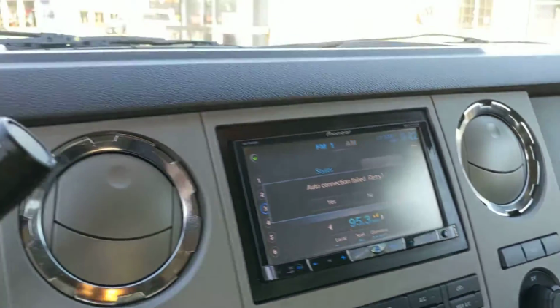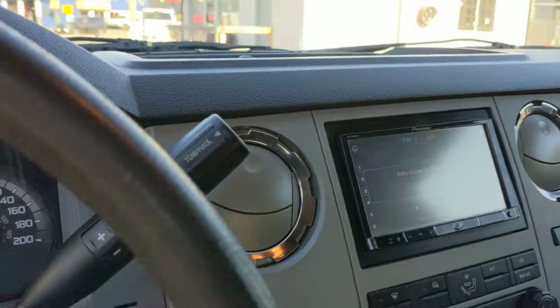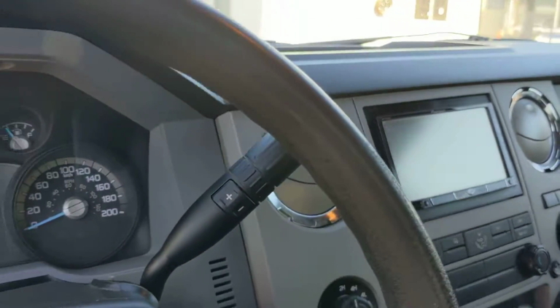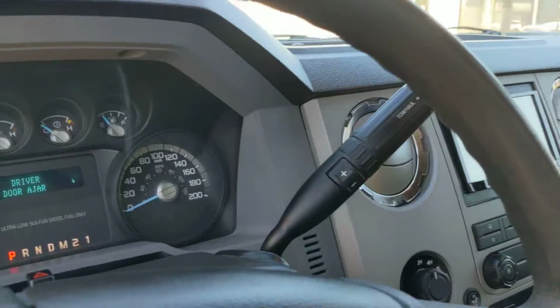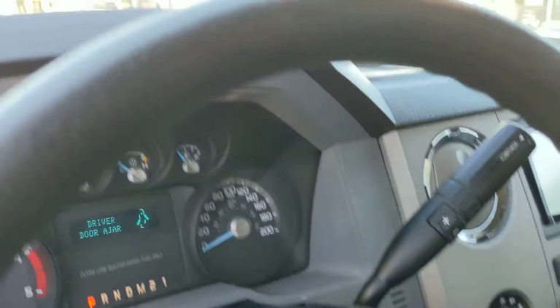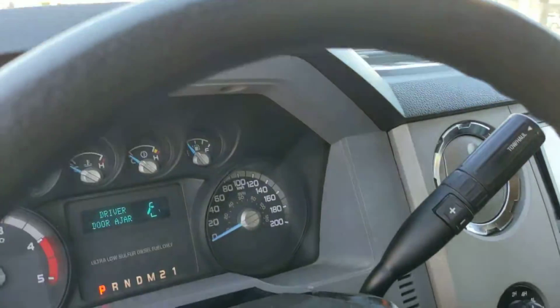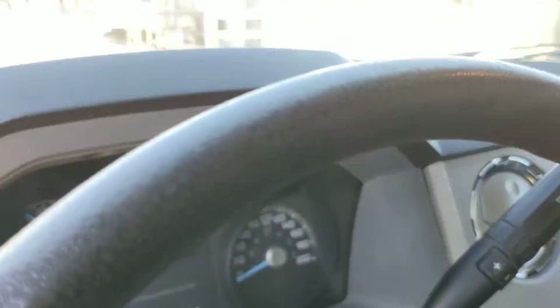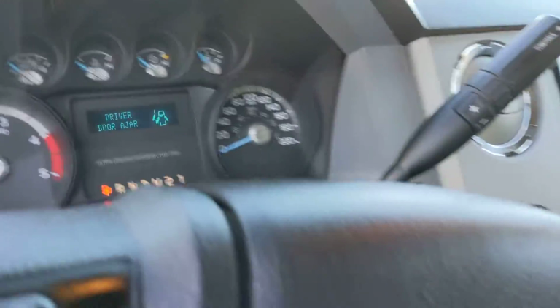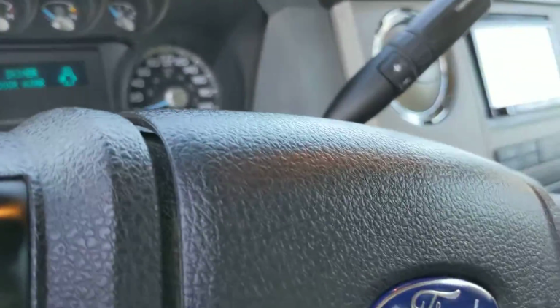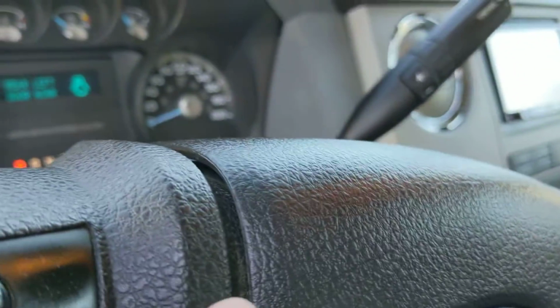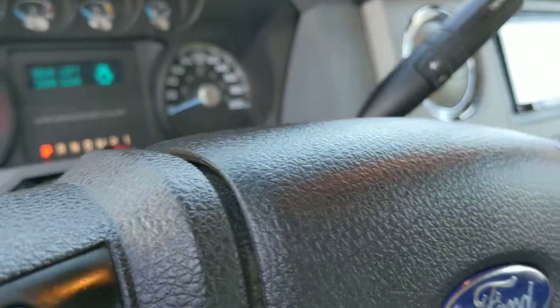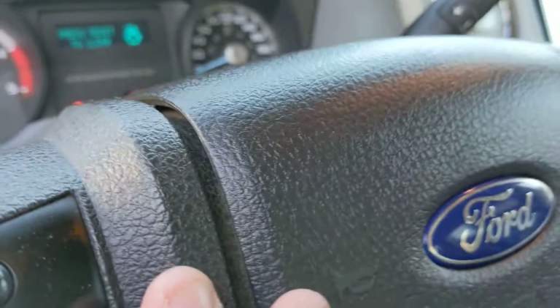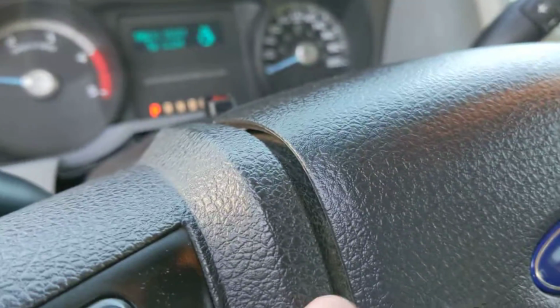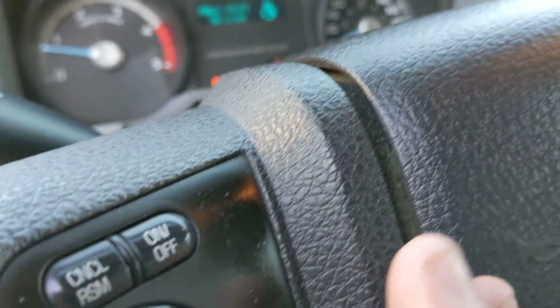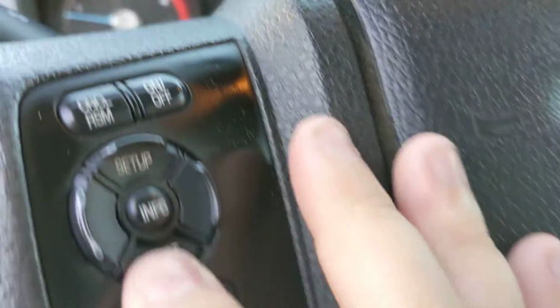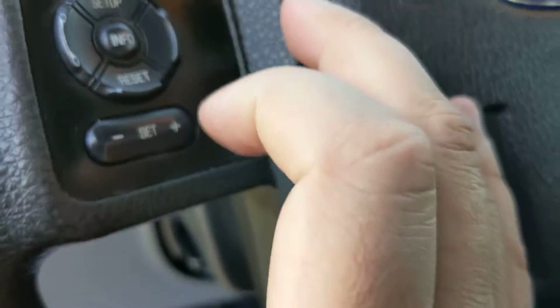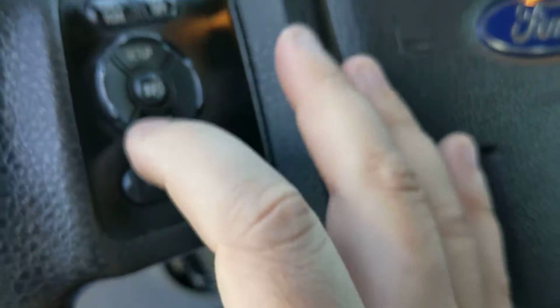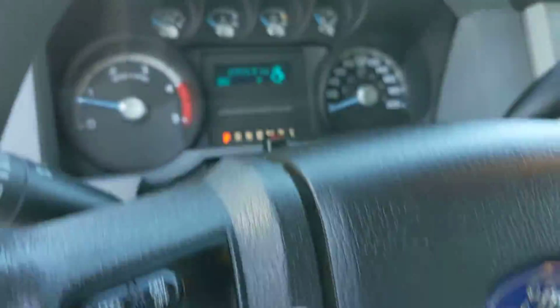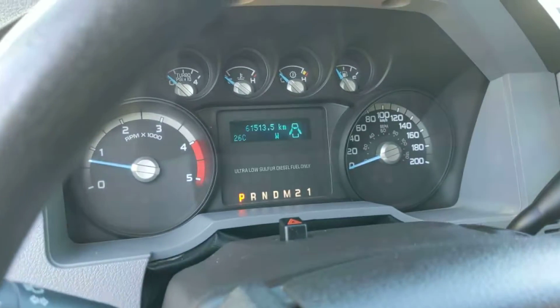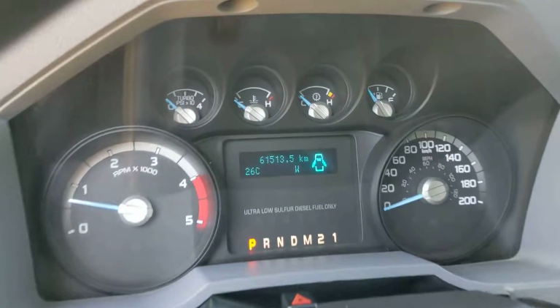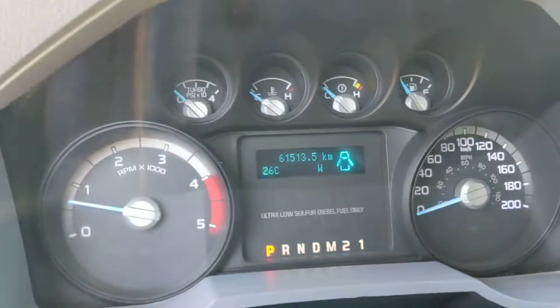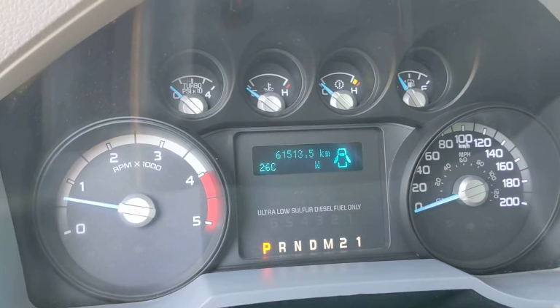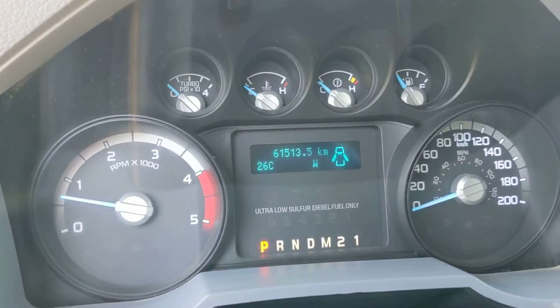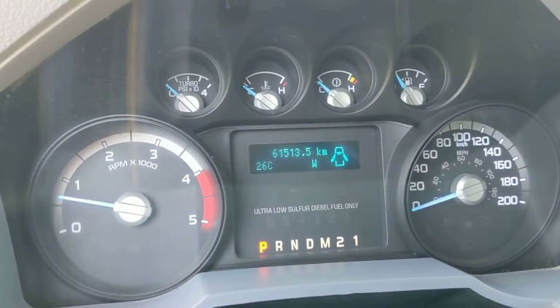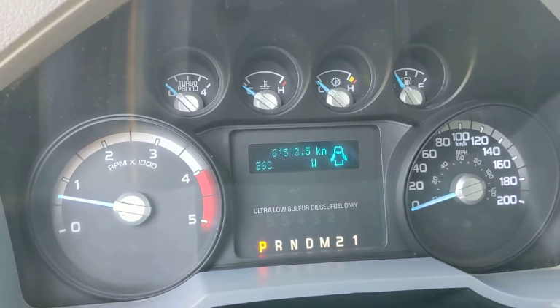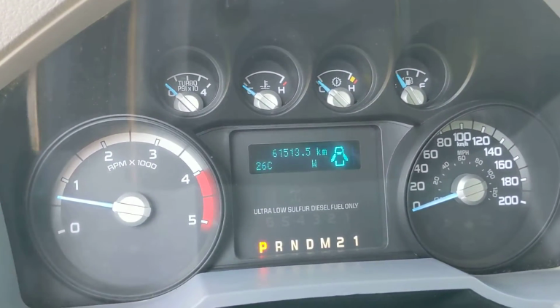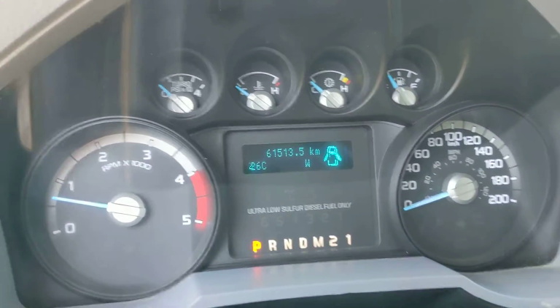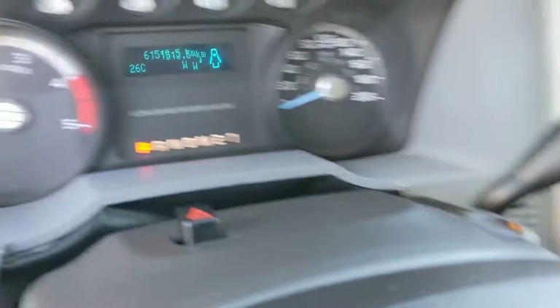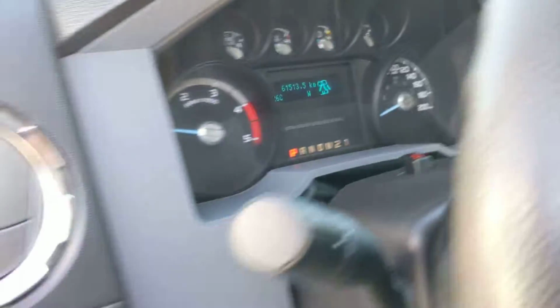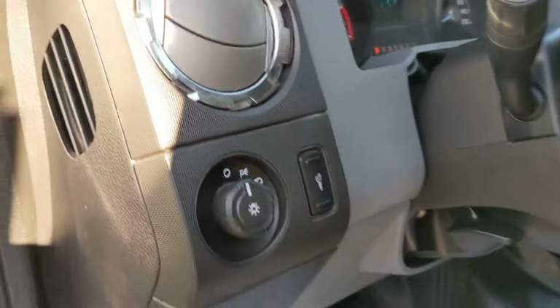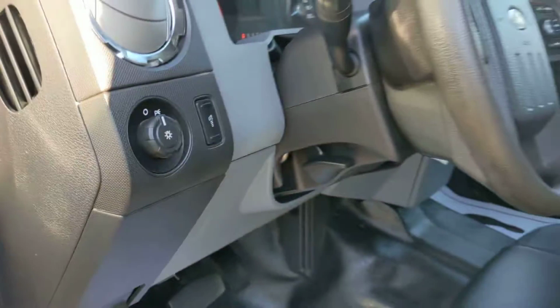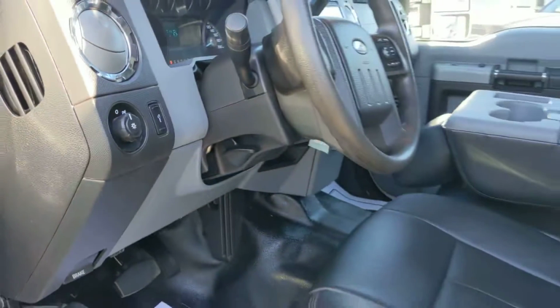See if I can show you the mileage here — there you go: 61,000 kilometers, spotless.